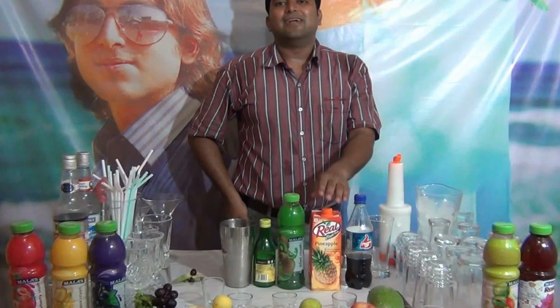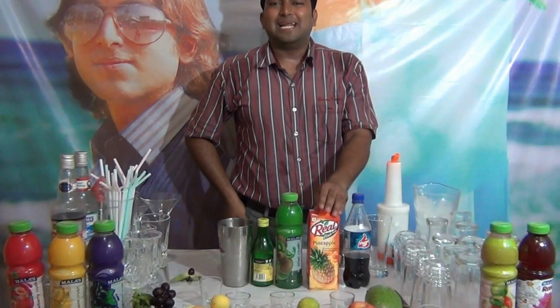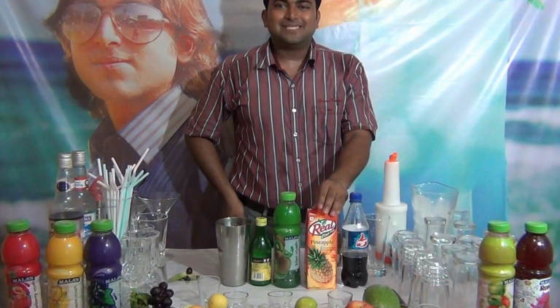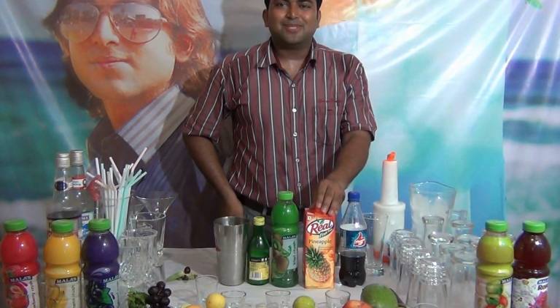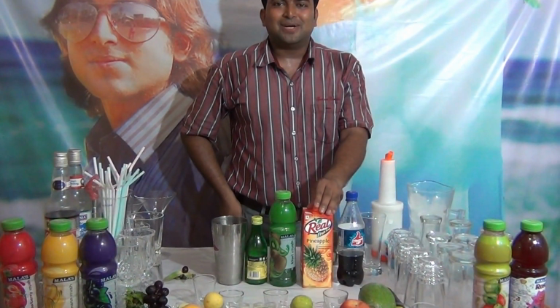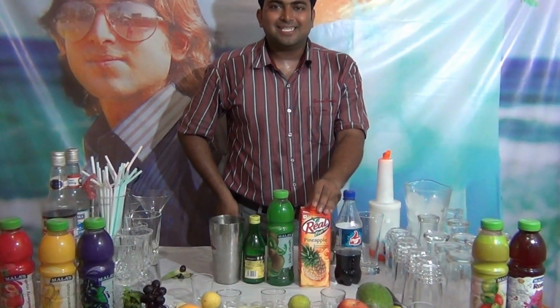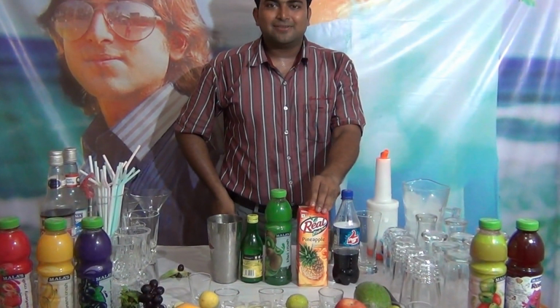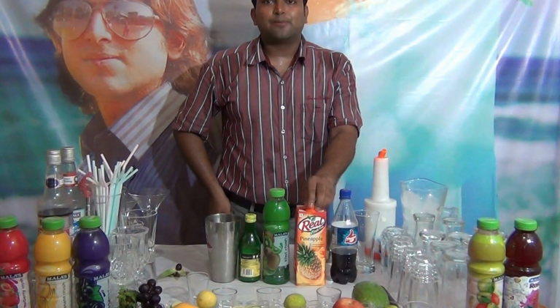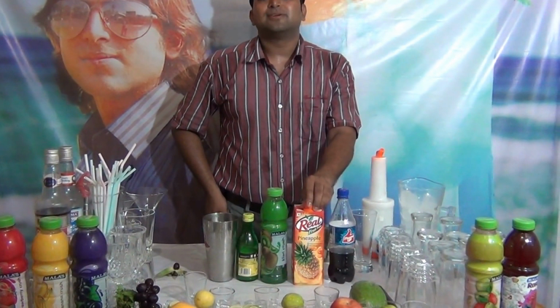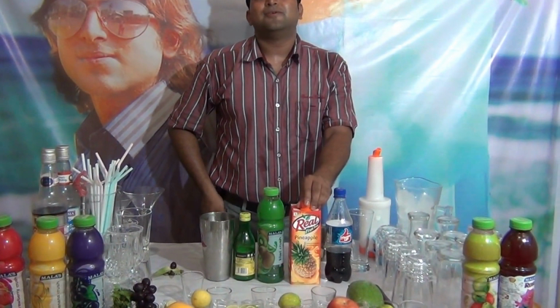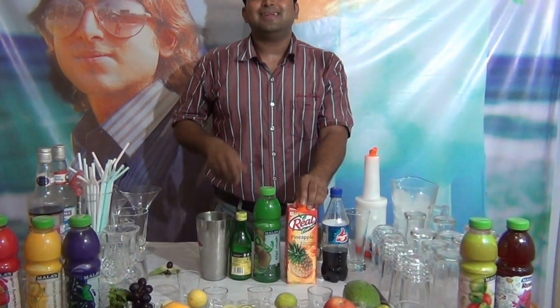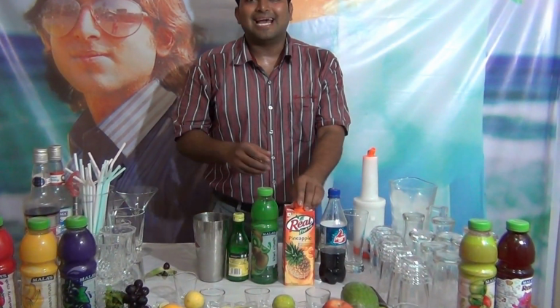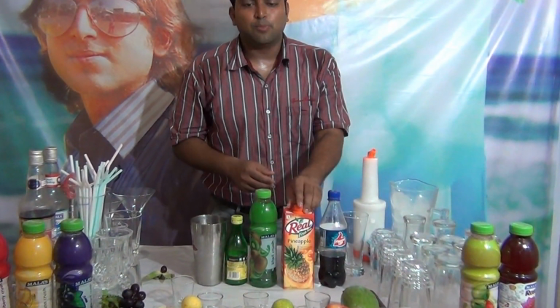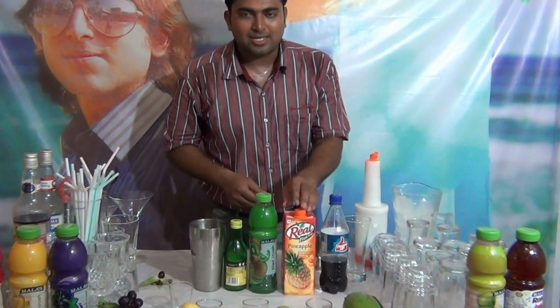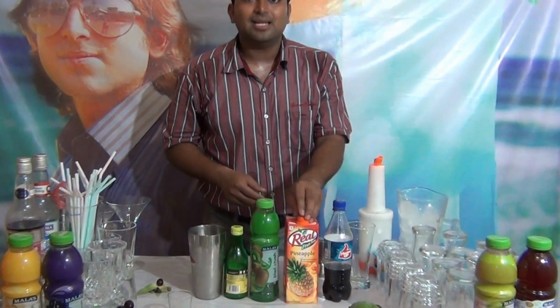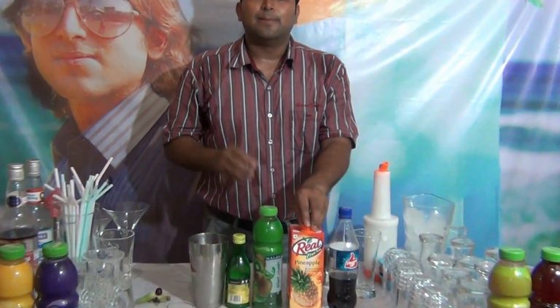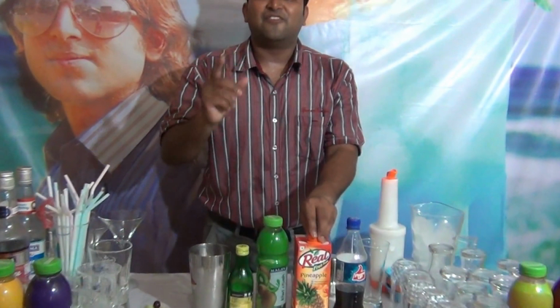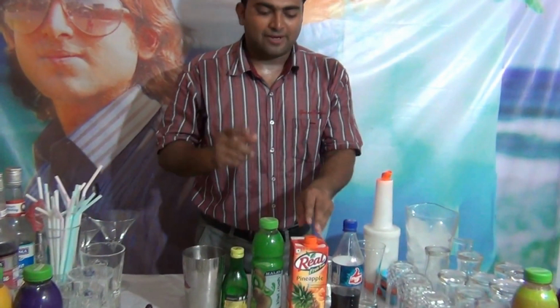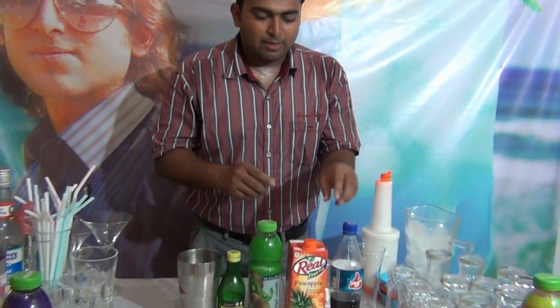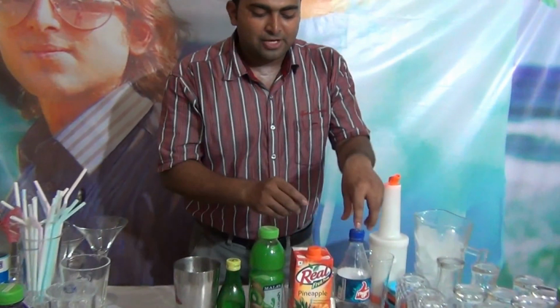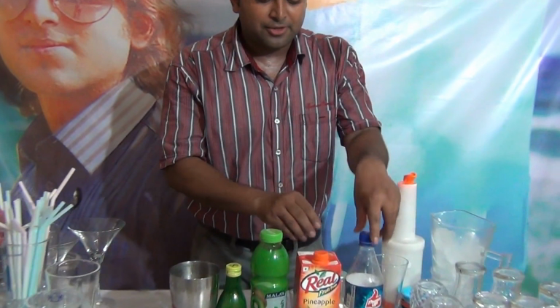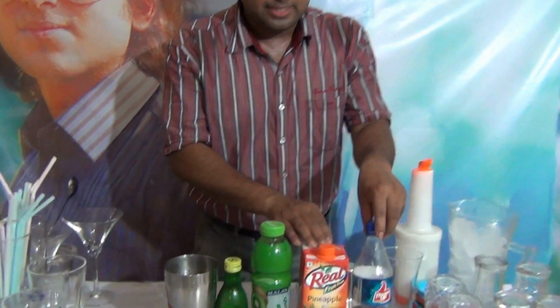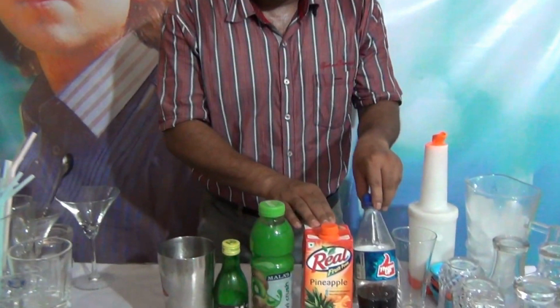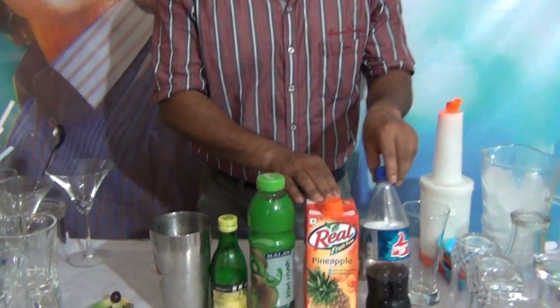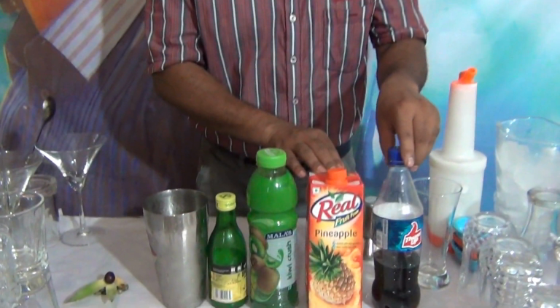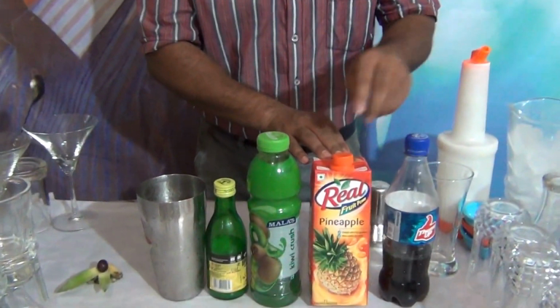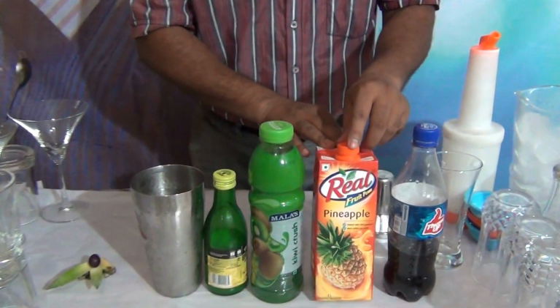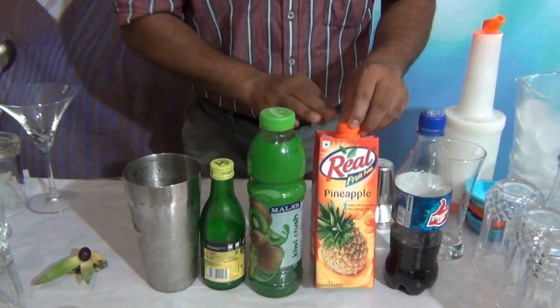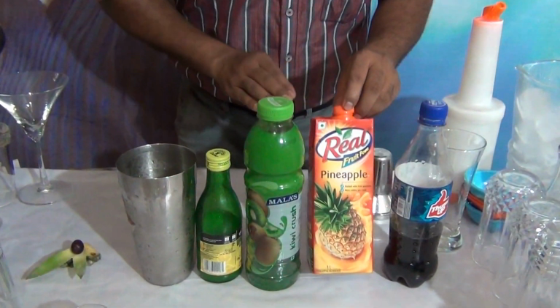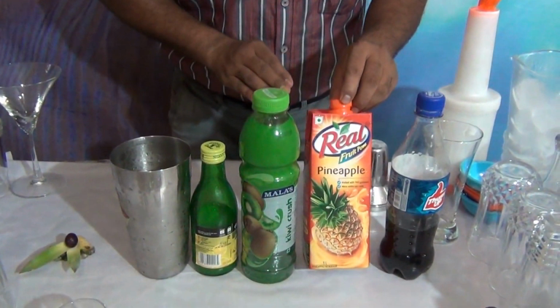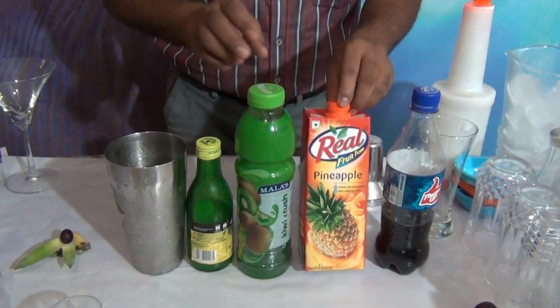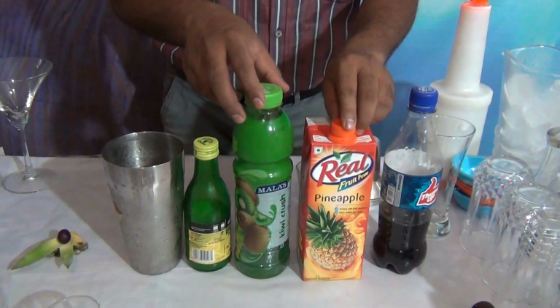My name is Deeptan Du Acharya. Today I am going to tell you about a nice Mocktail Mafia. For the Mafia, what you need: Pepsi and pineapple juice.